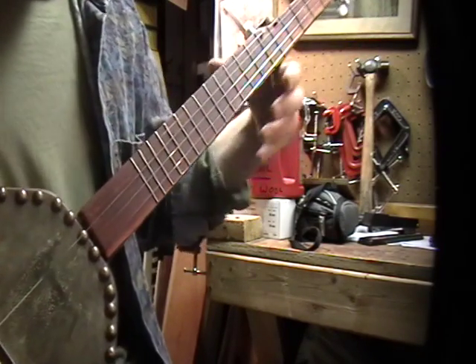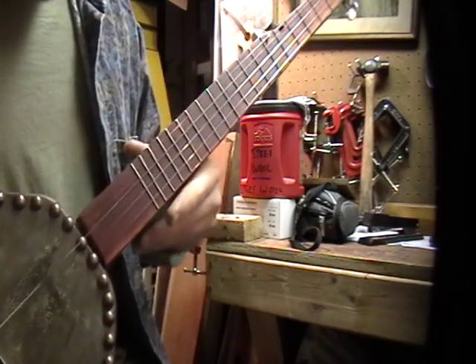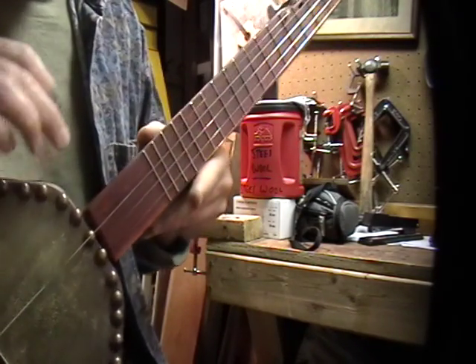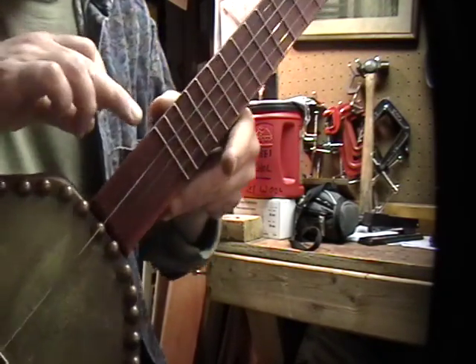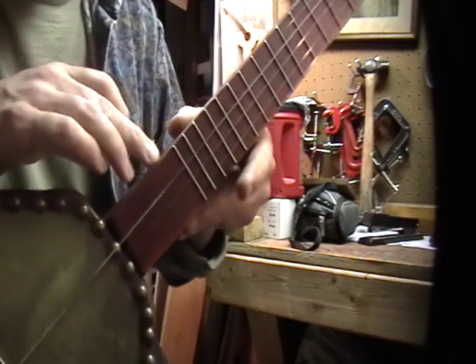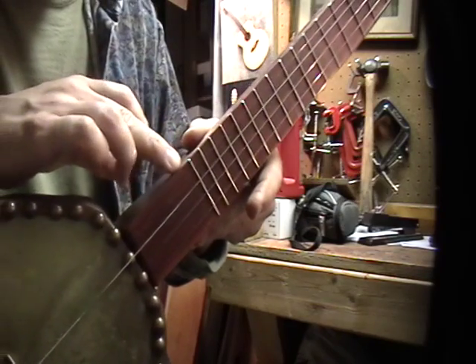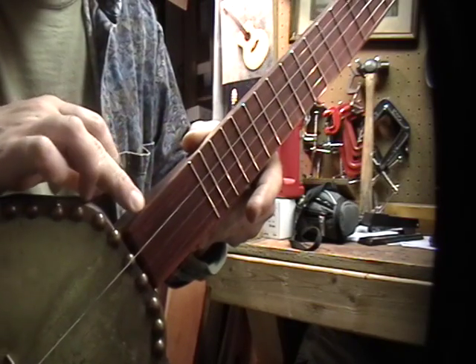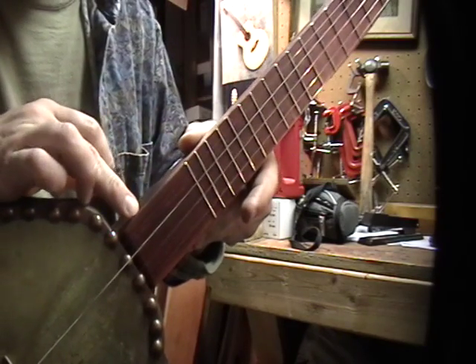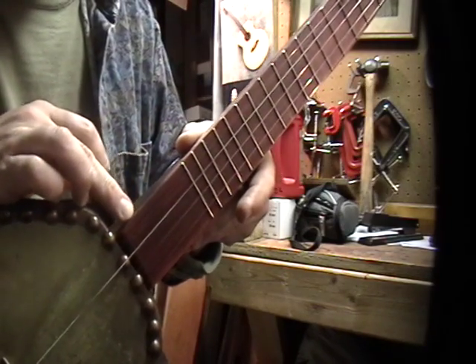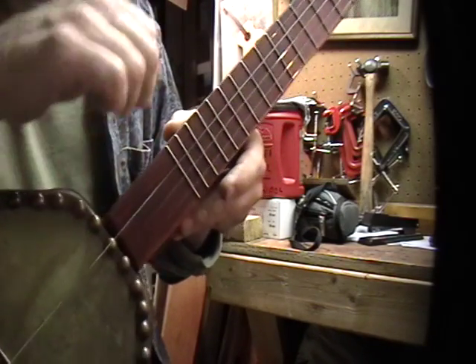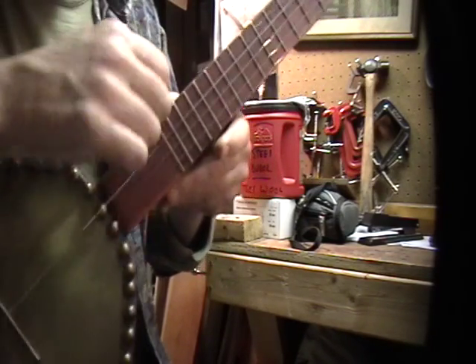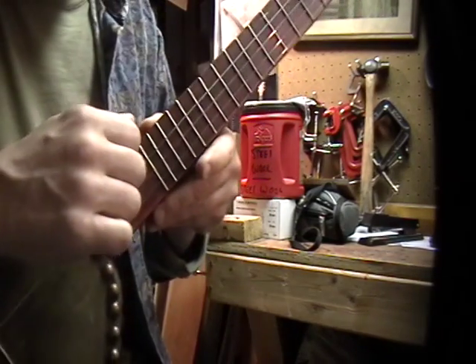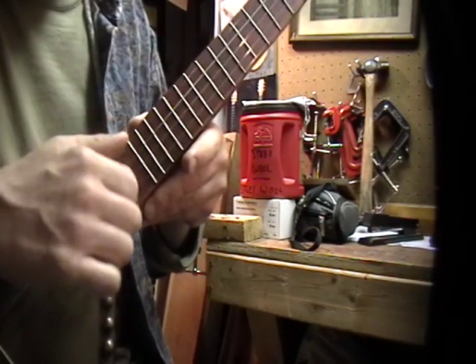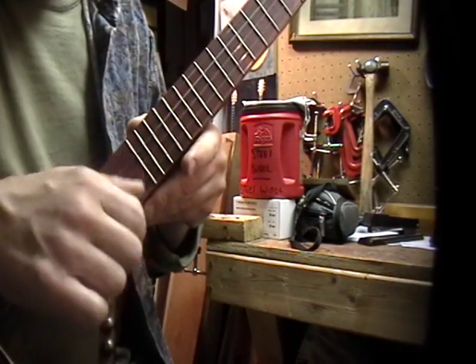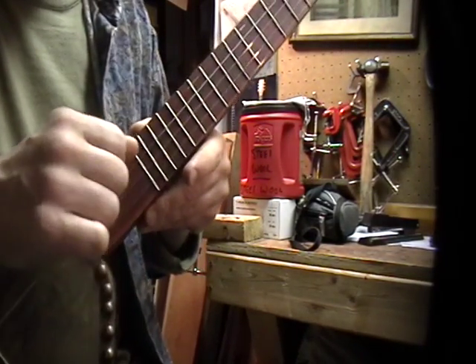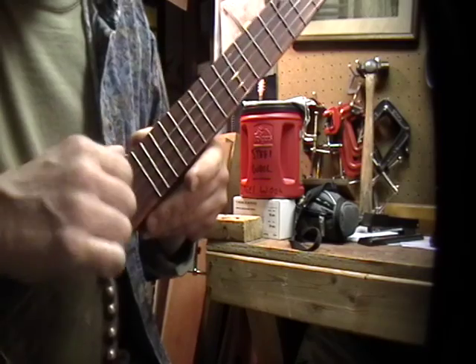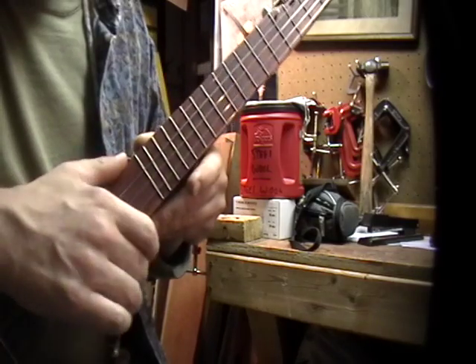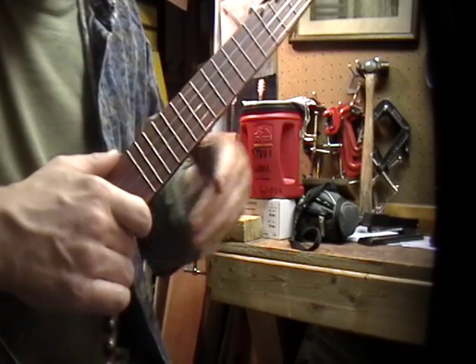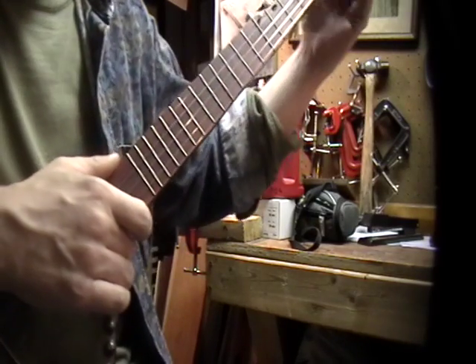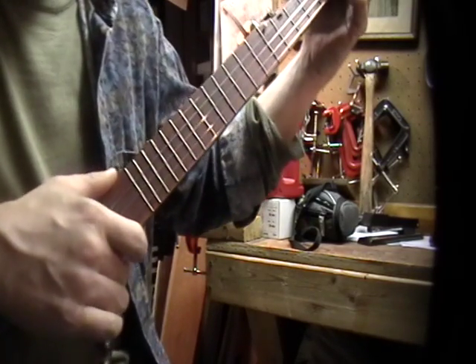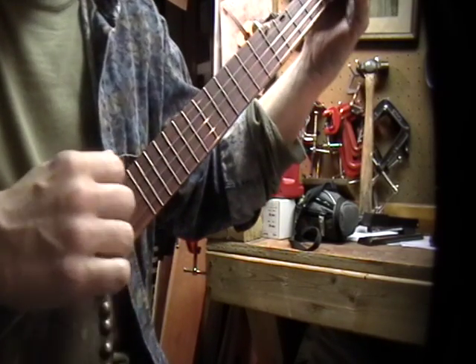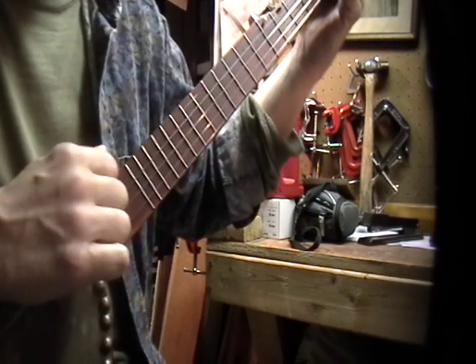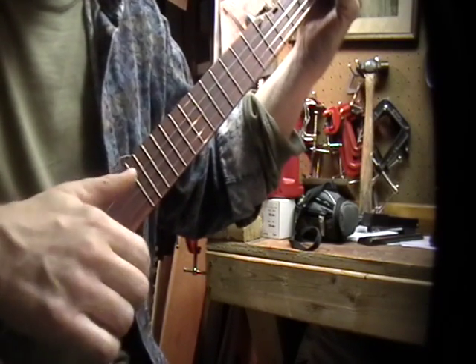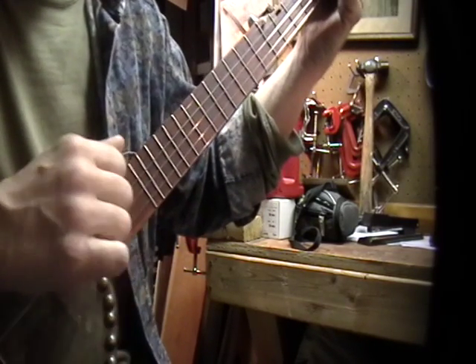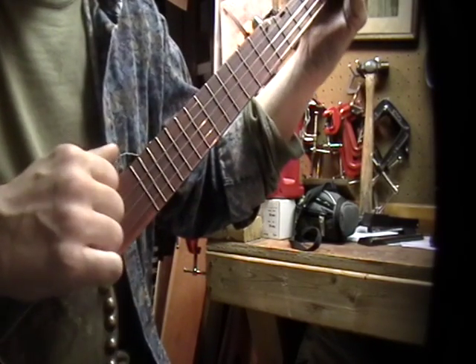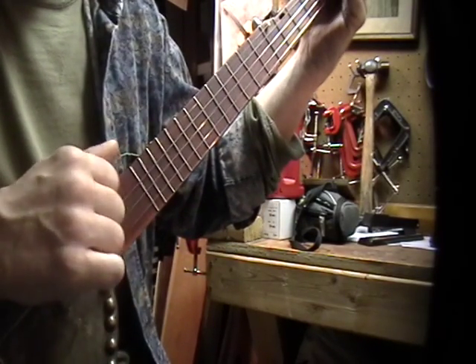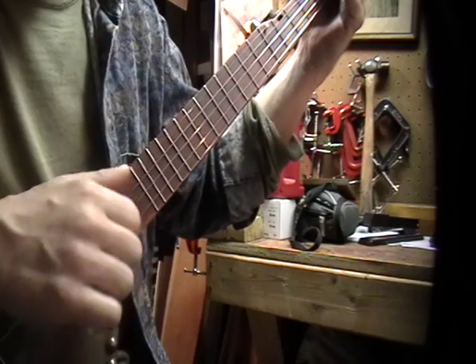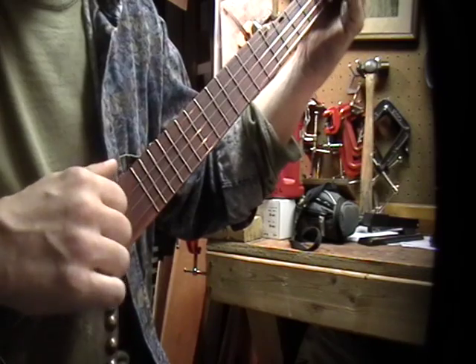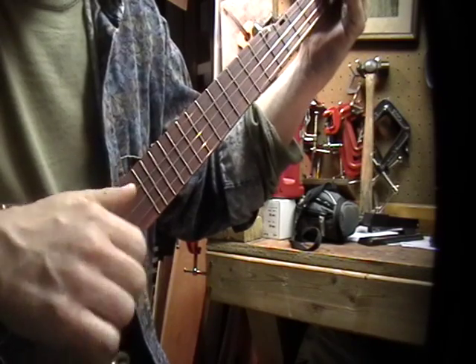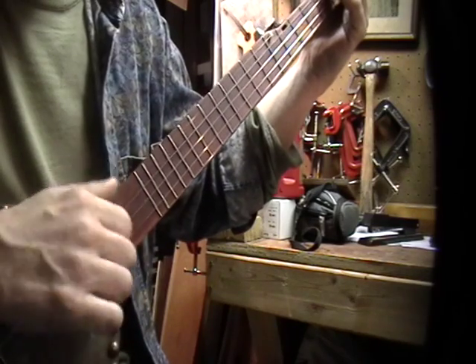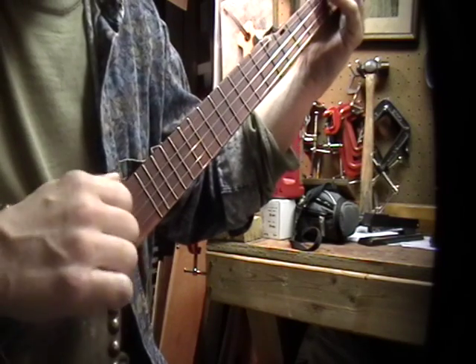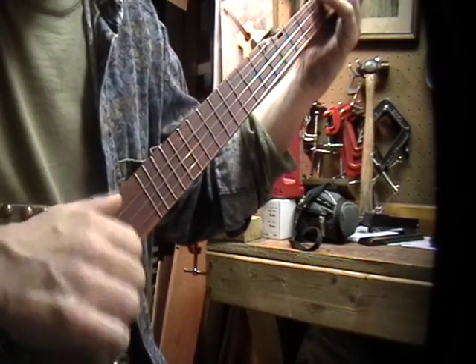One thing I had wanted to do is put a frailing scoop in it, because it really sounds different when you play over the neck, which is nice. I think that's a great idea — I know it's a pretty recent invention.